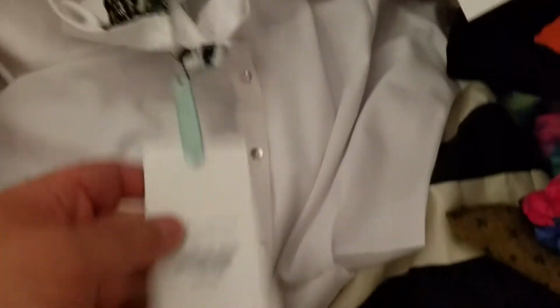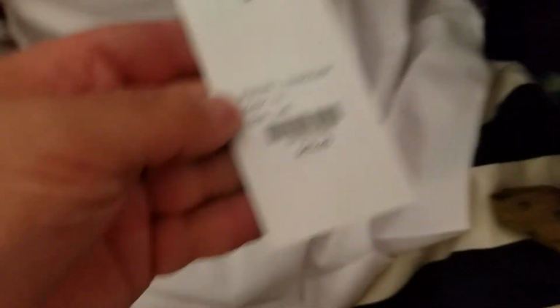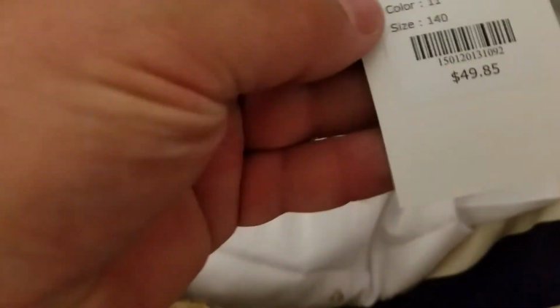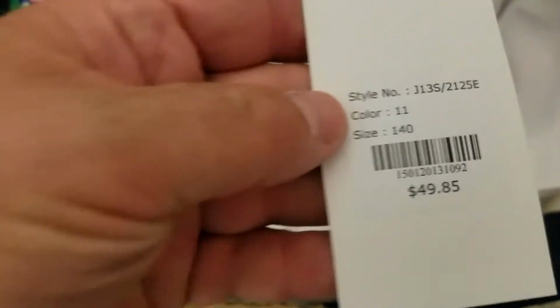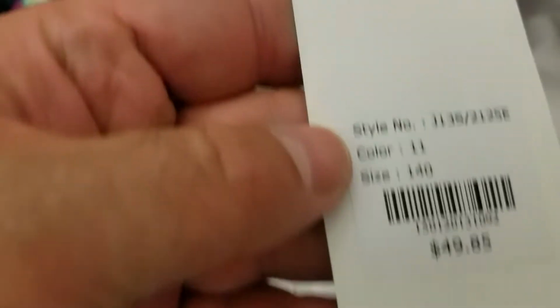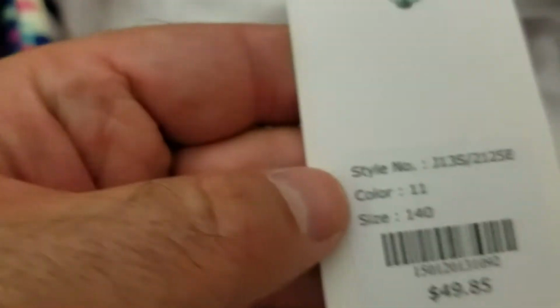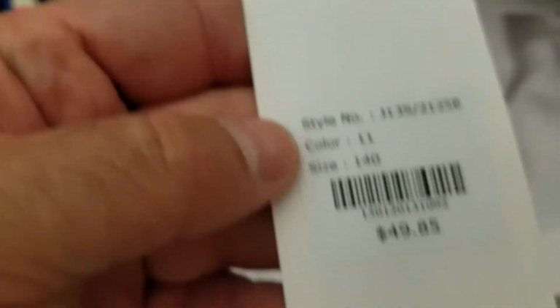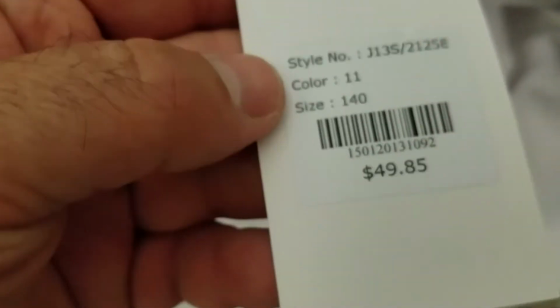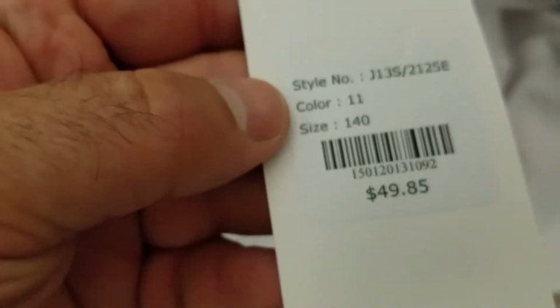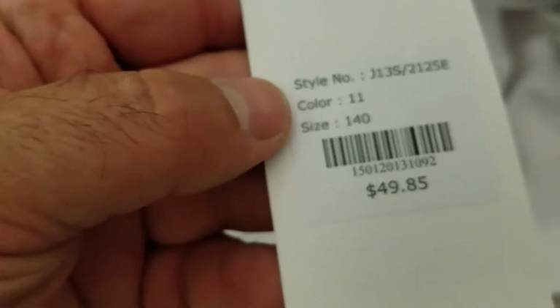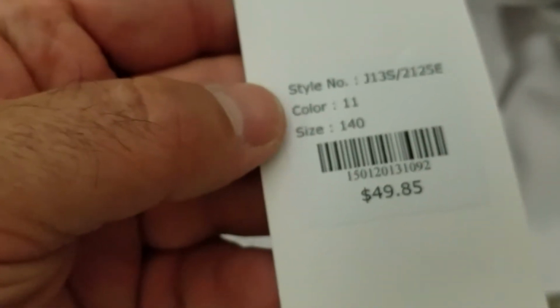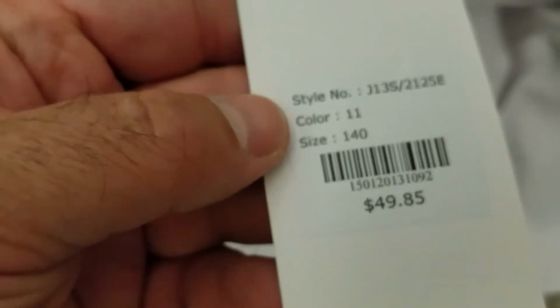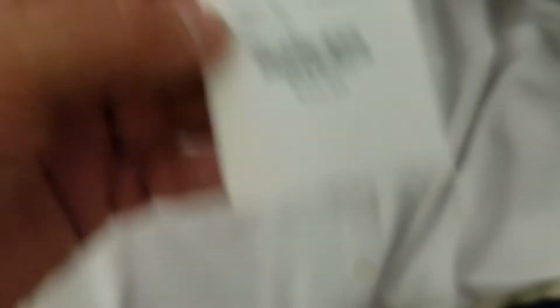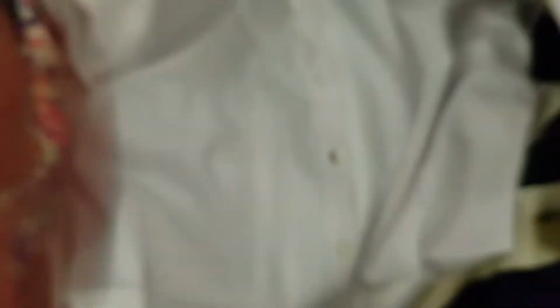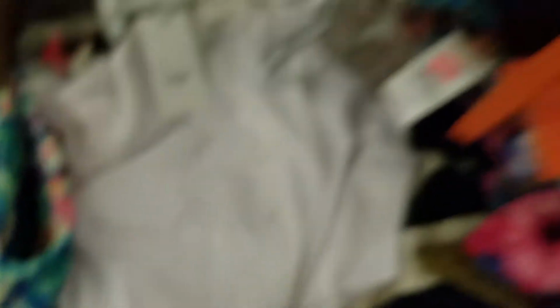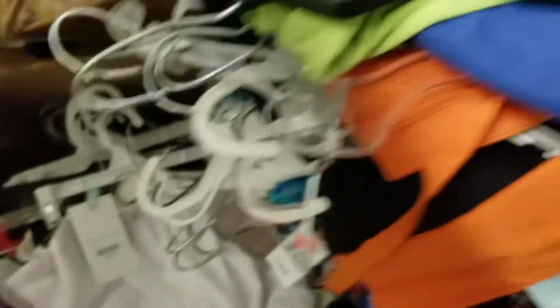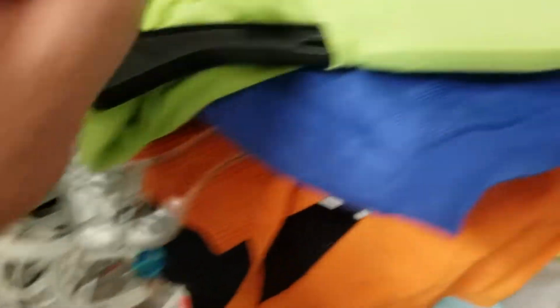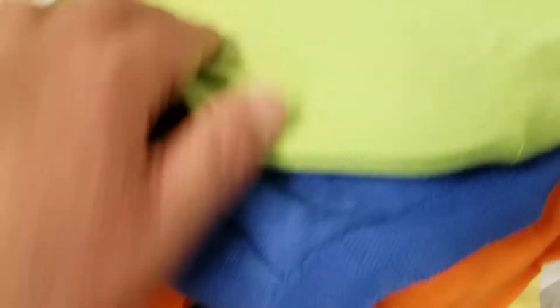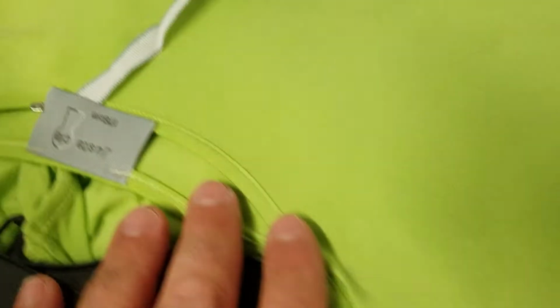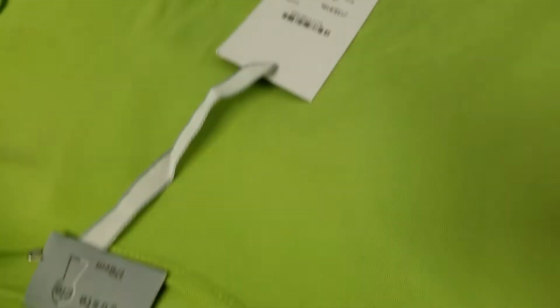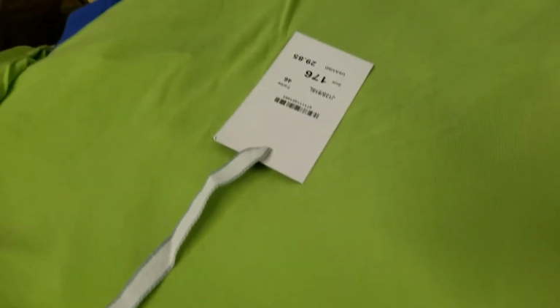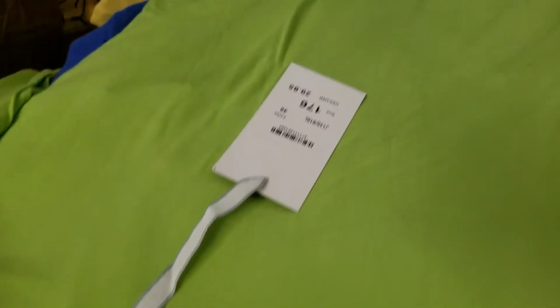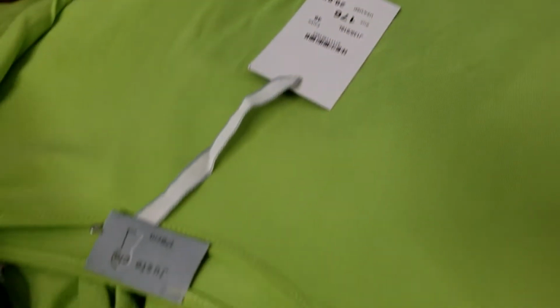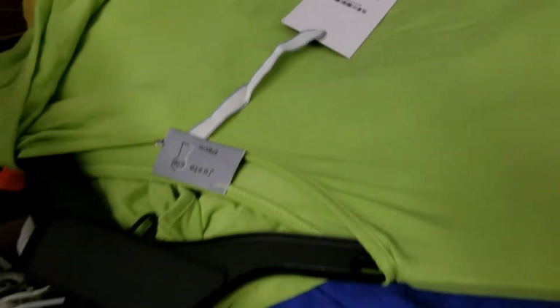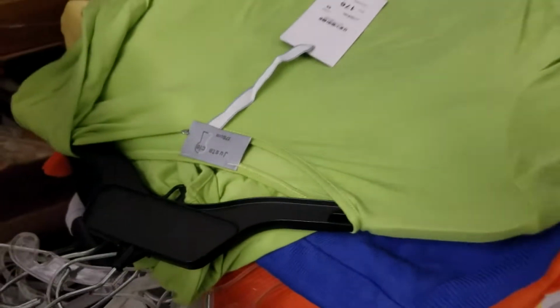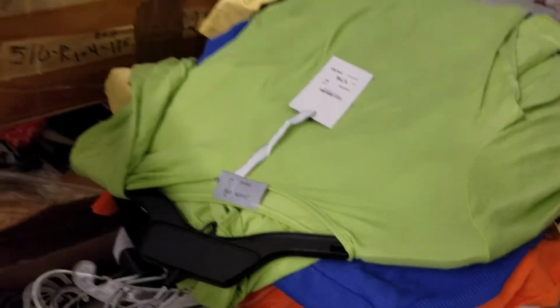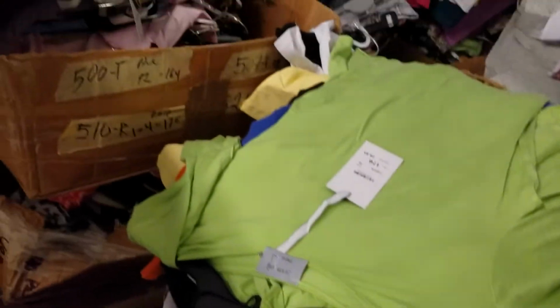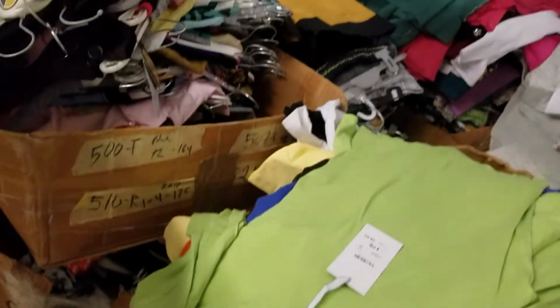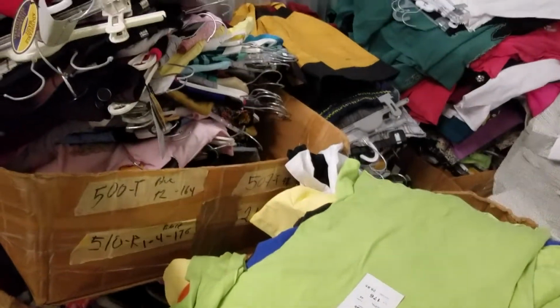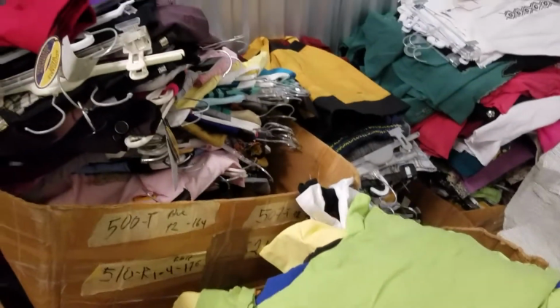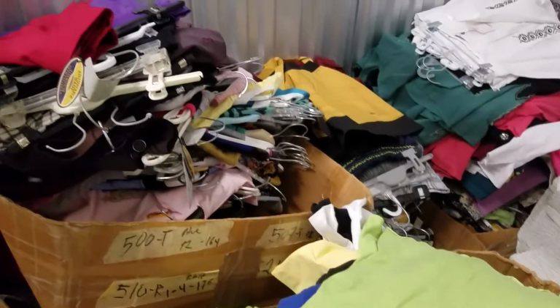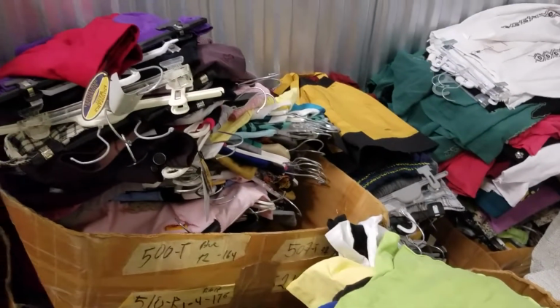The retail on this button-down shirt is $49.85. You have retailers here at $29.85 on this t-shirt. These are premium t-shirts. There are many items.